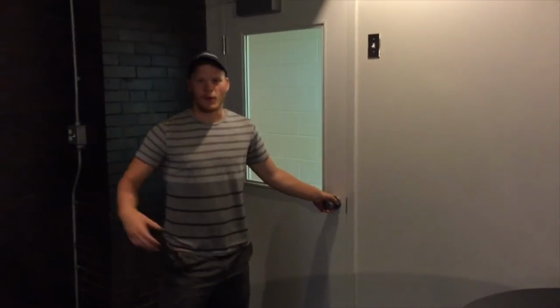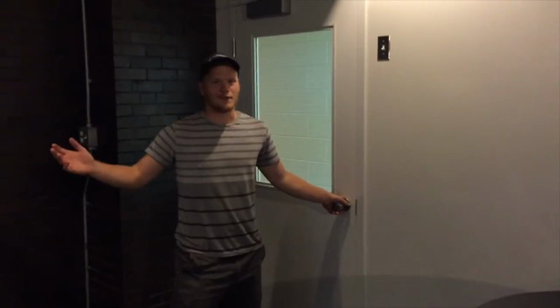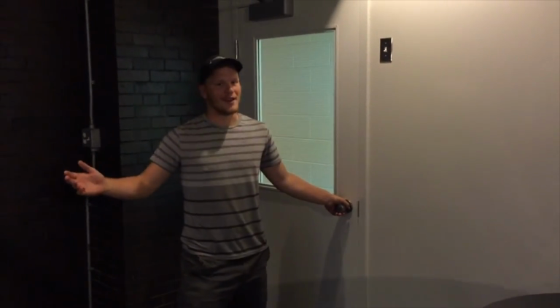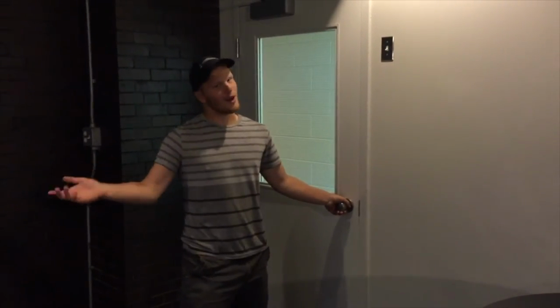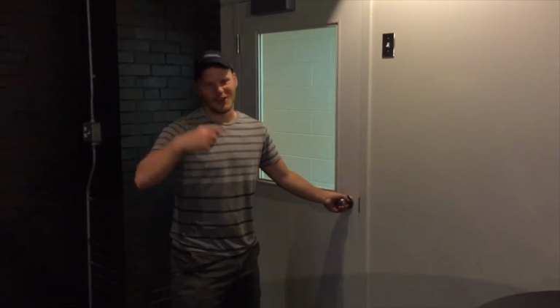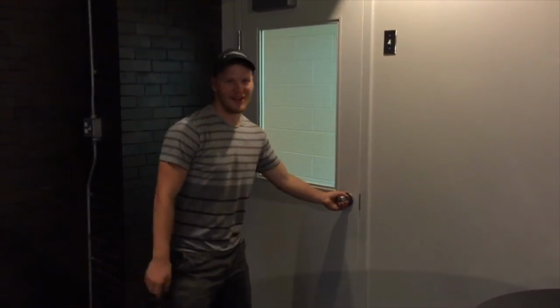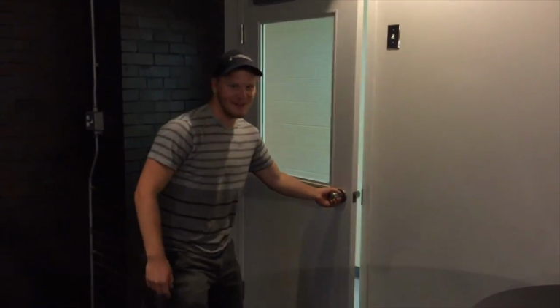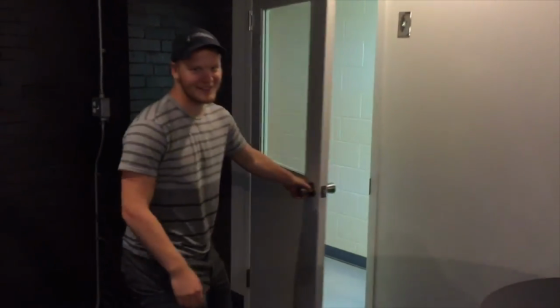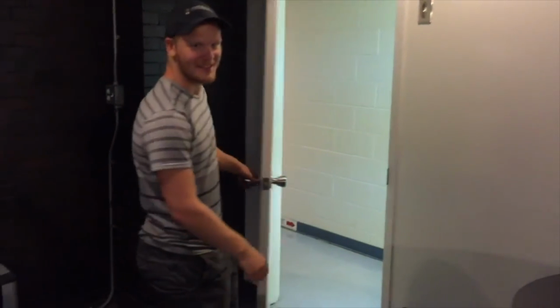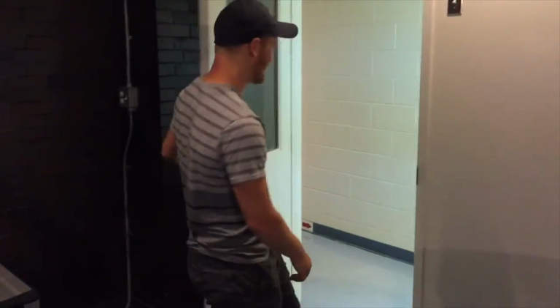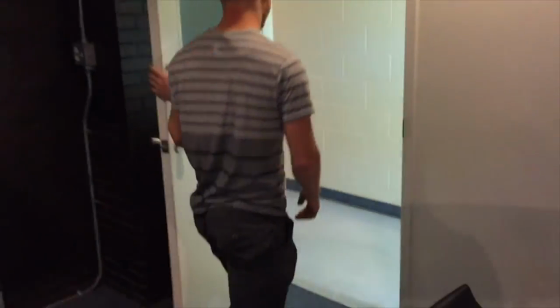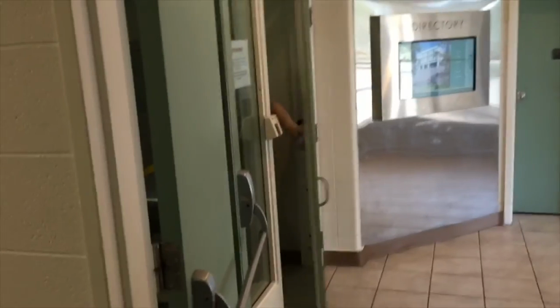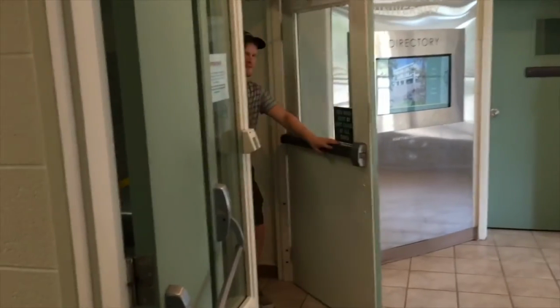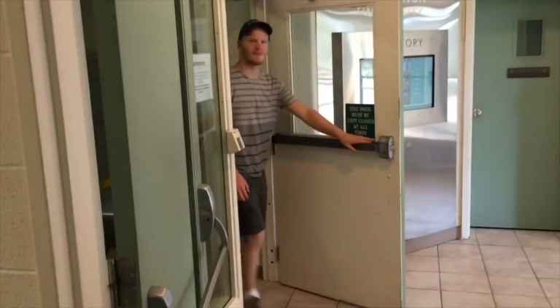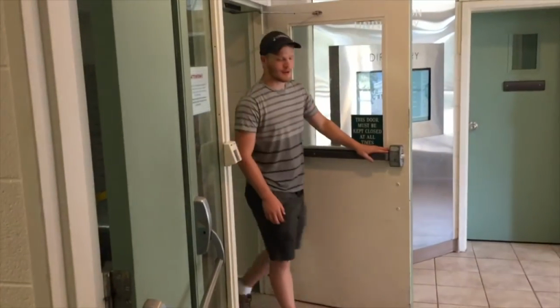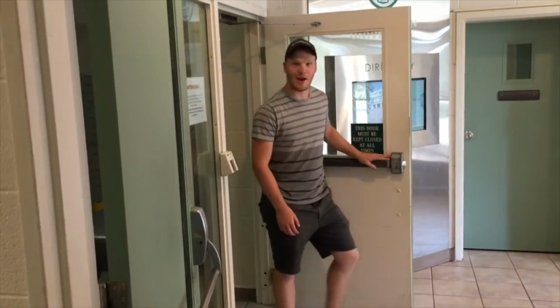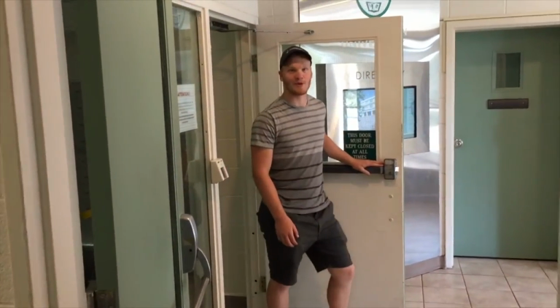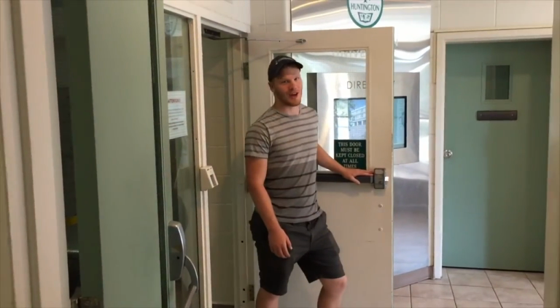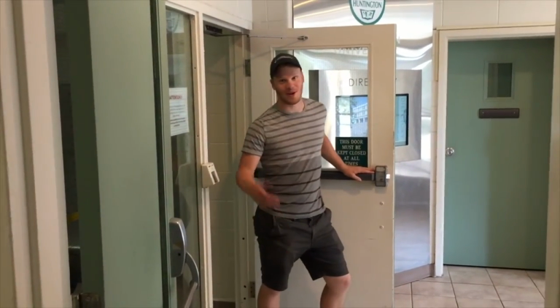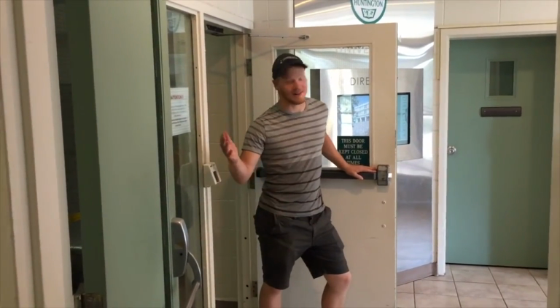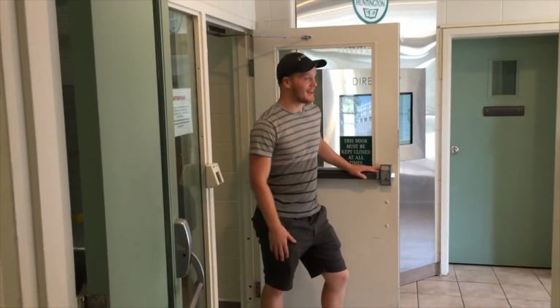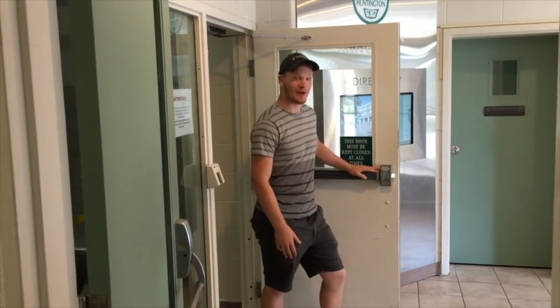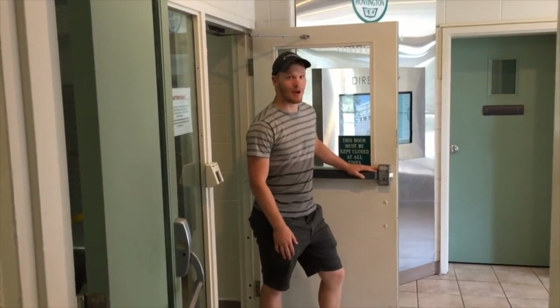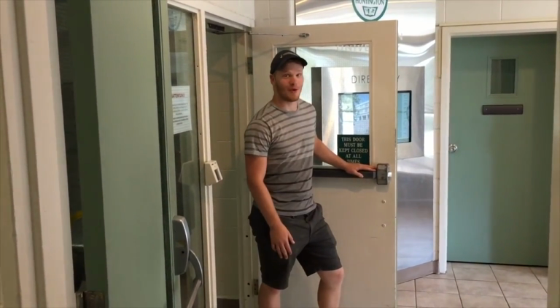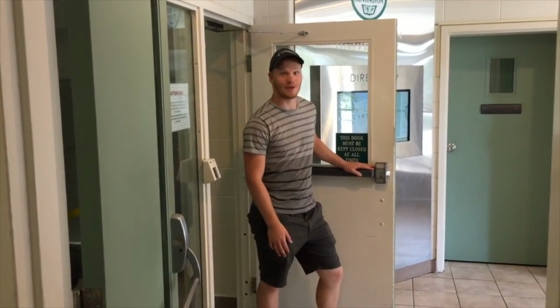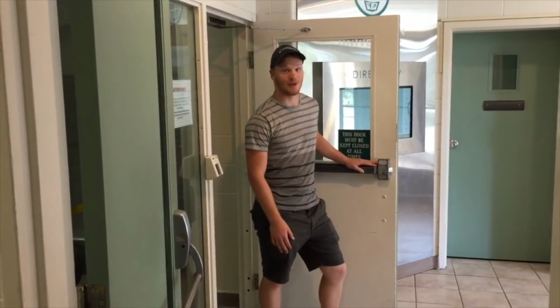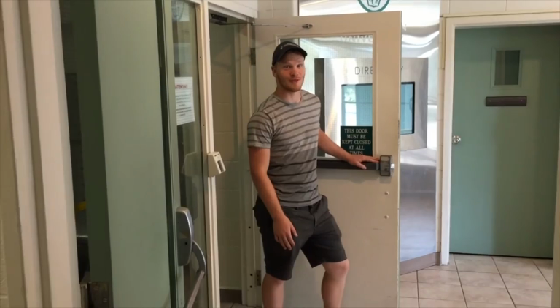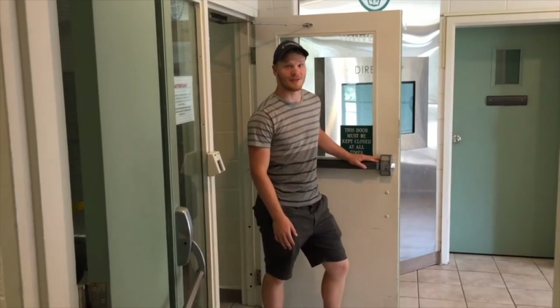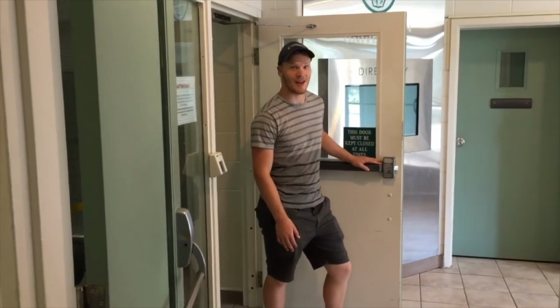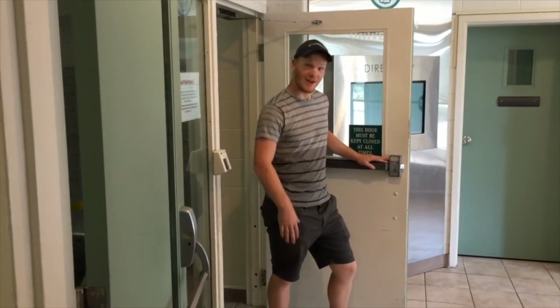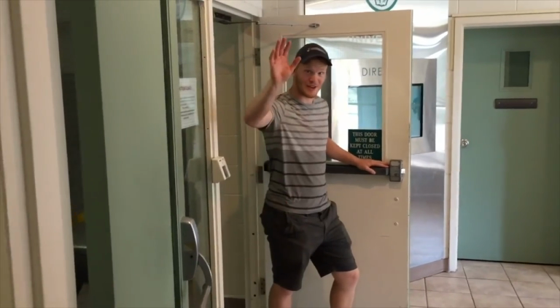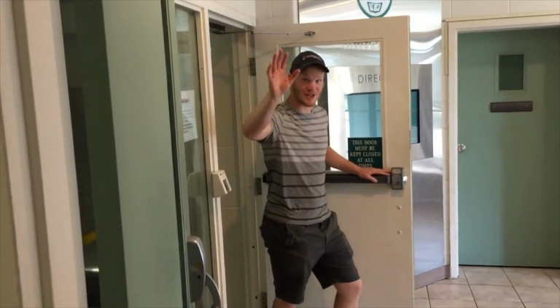And that's it for today. I hope you enjoyed your time here at Huntington. It's a great home away from home for university students. I'll see you next year.